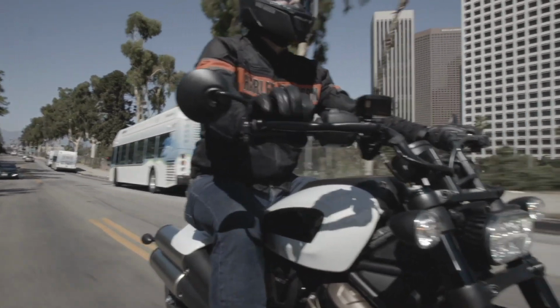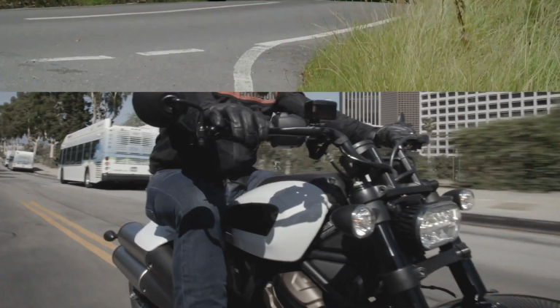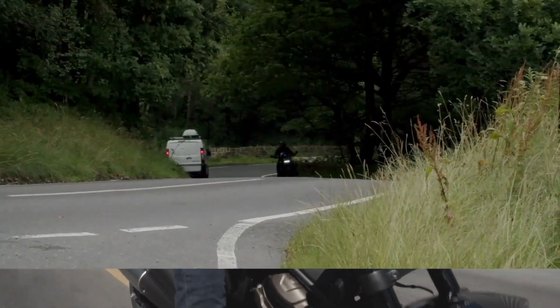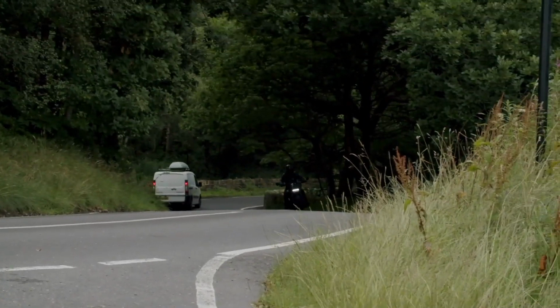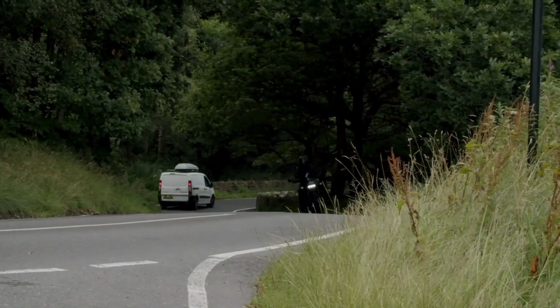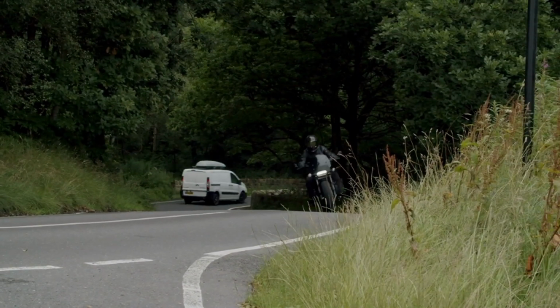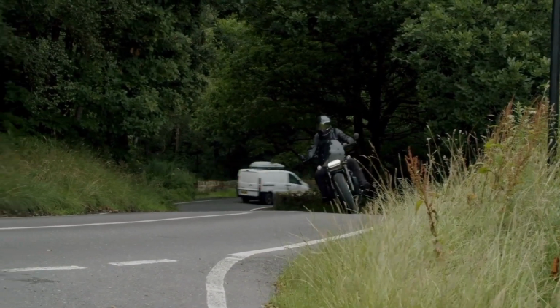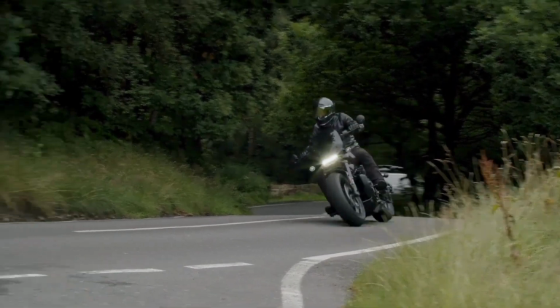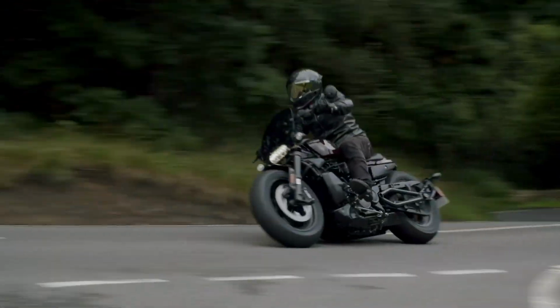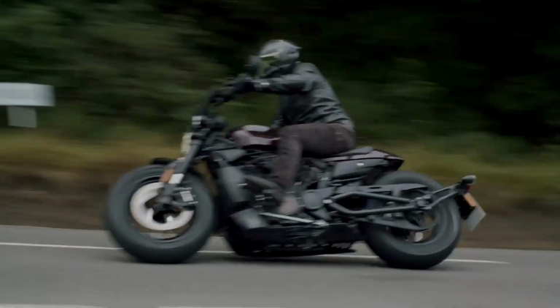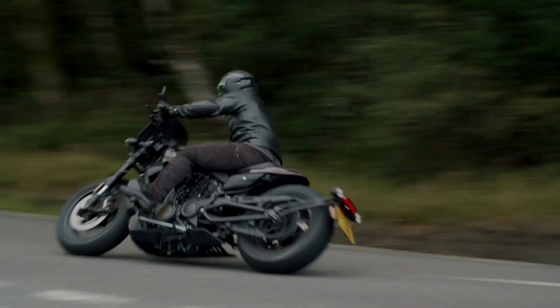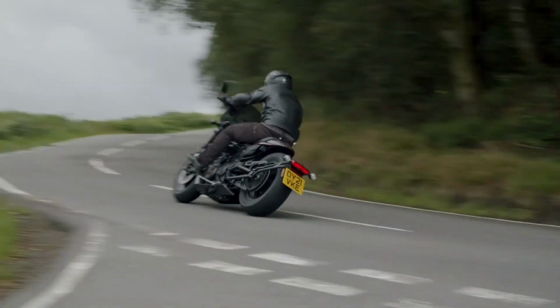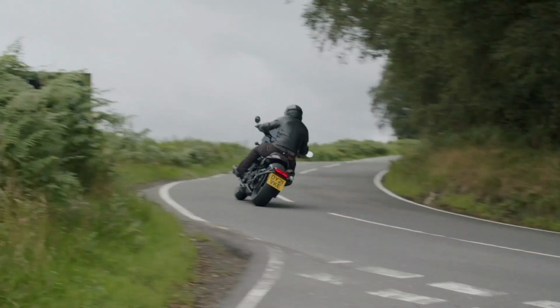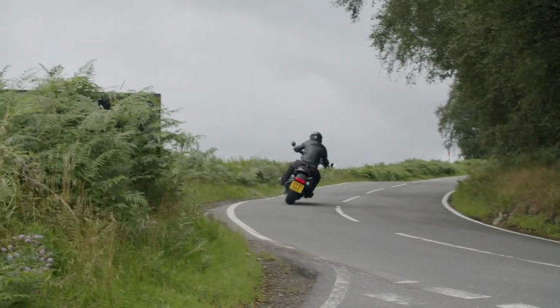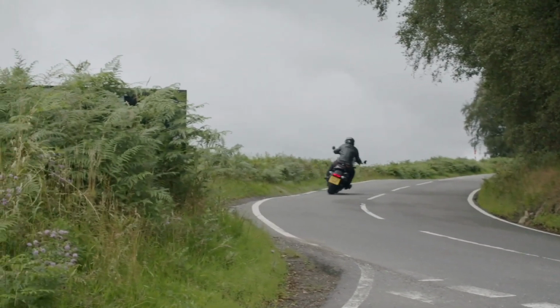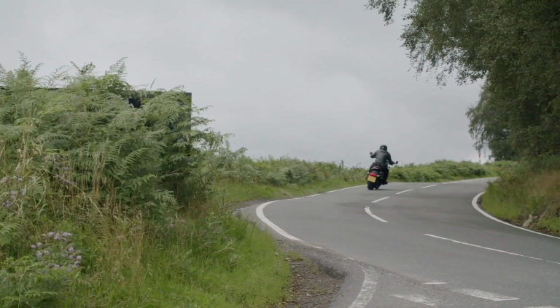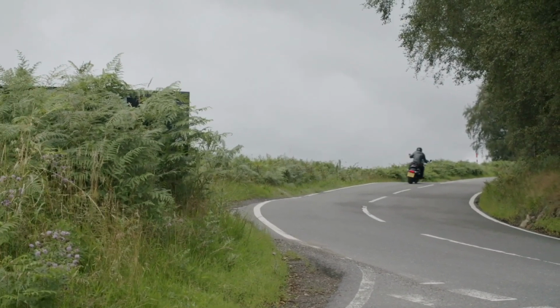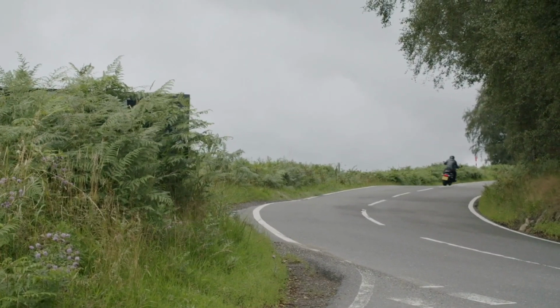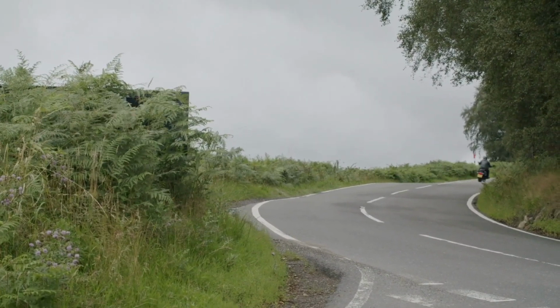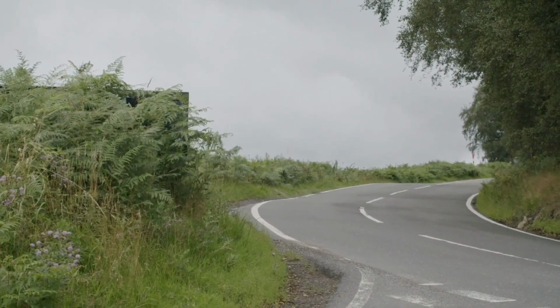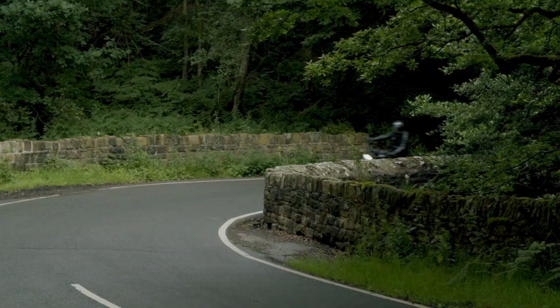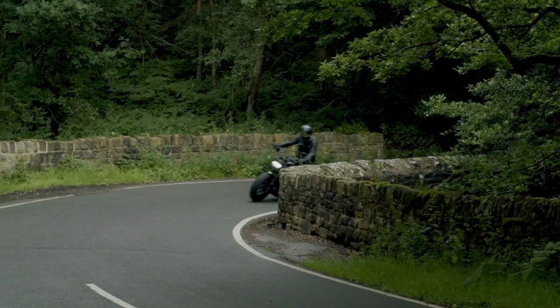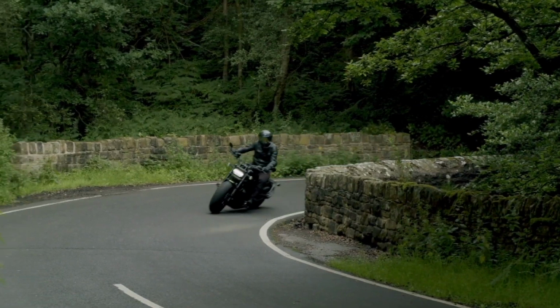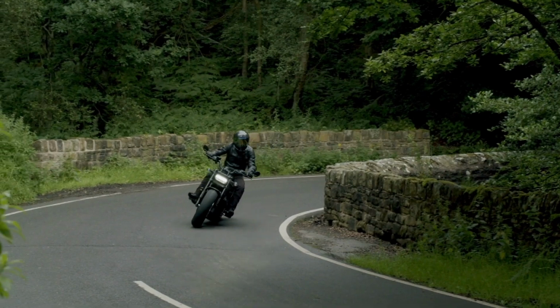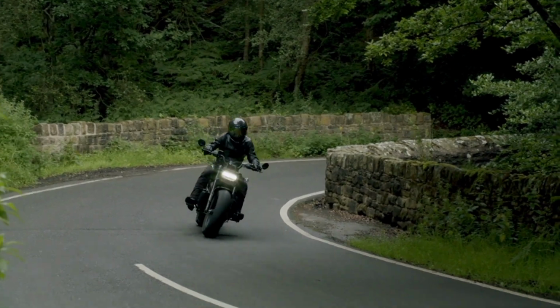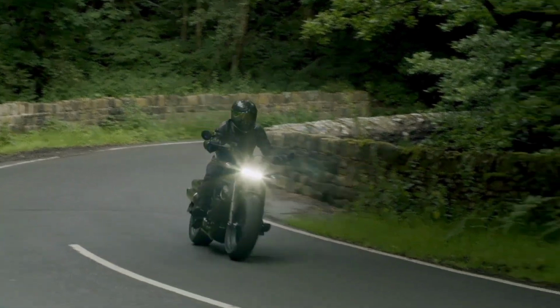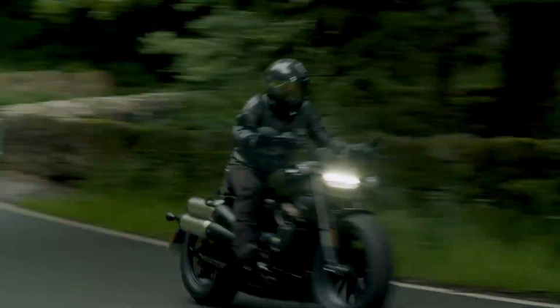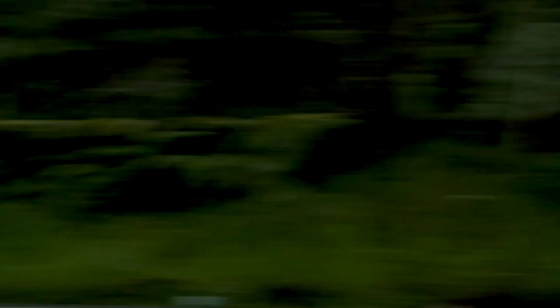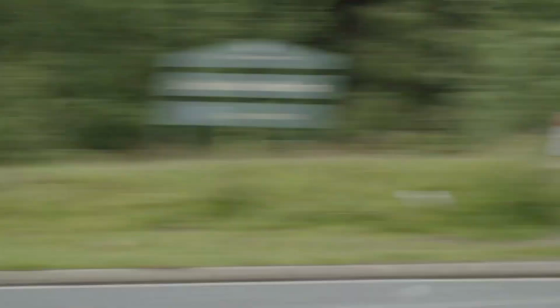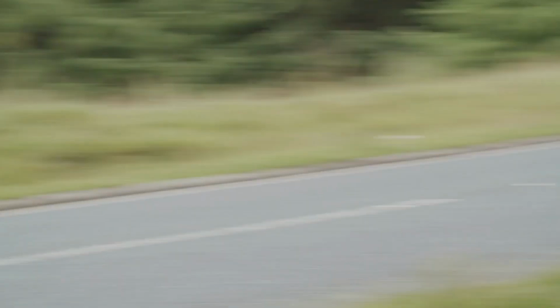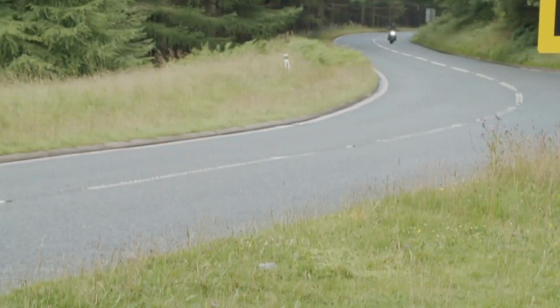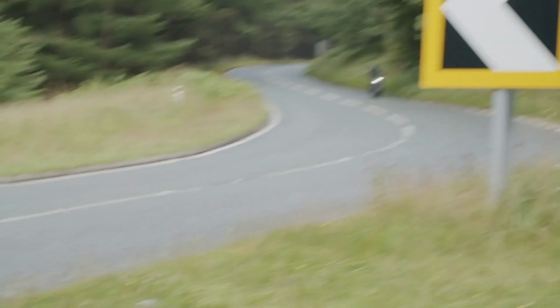The launch event in Manchester was a very wet affair, and with the bikes in rain mode, the Sportster S is as accessible as any A2-licensed bike that I've ridden. The traction control works away in a barely imperceptible manner, and the throttle connection feels crisp and well set up.